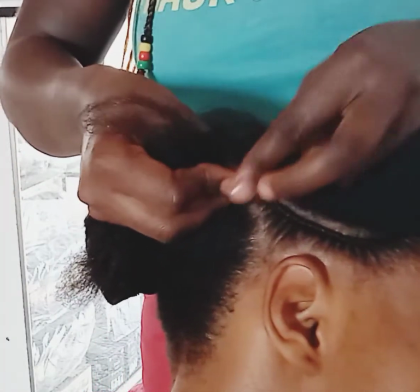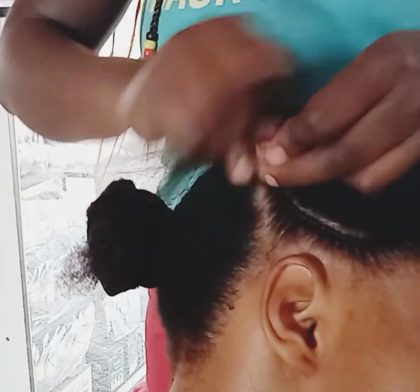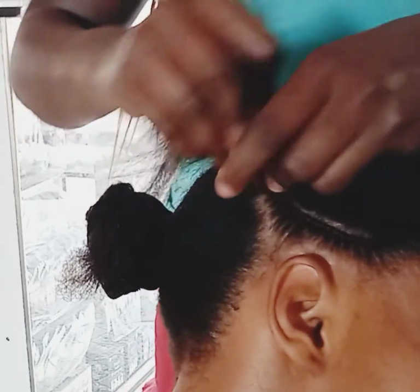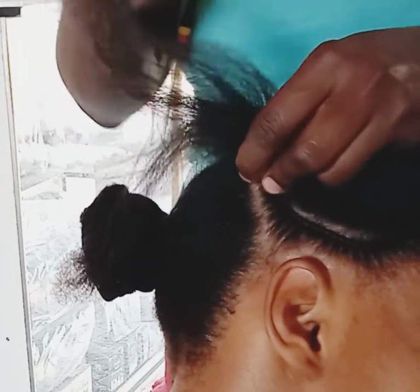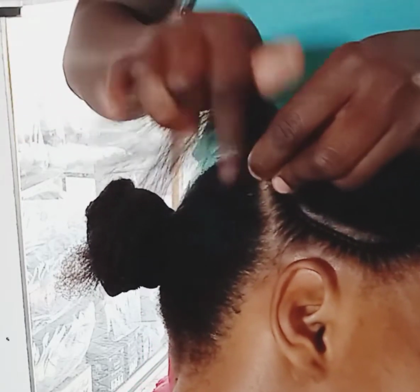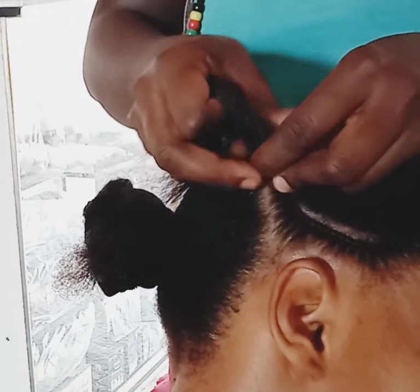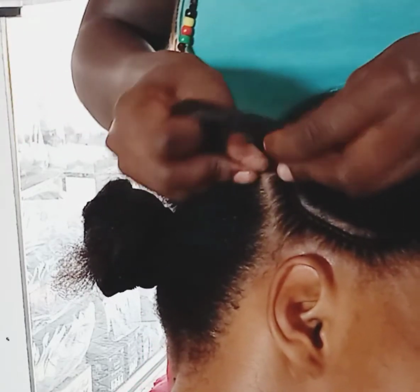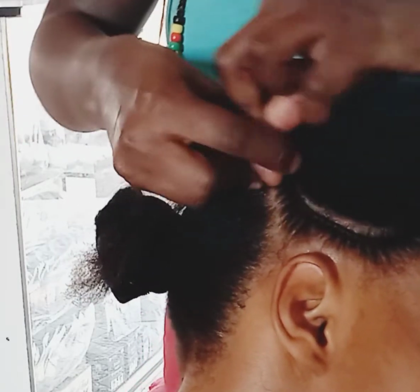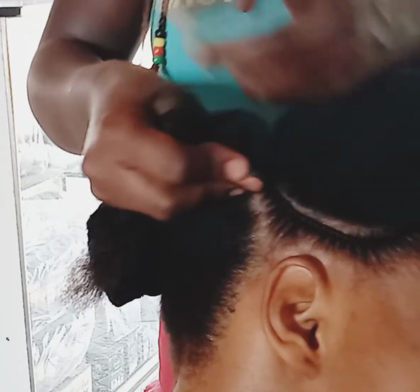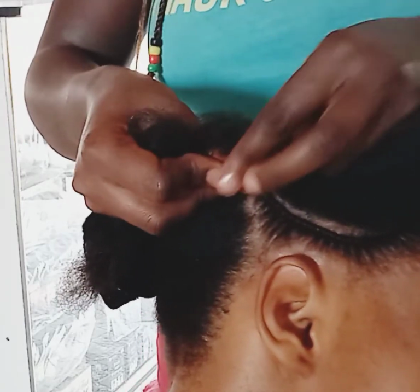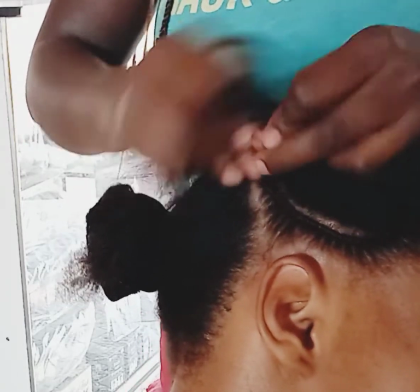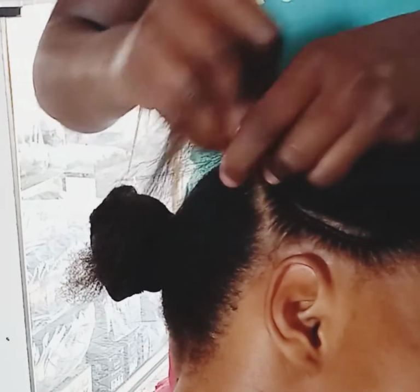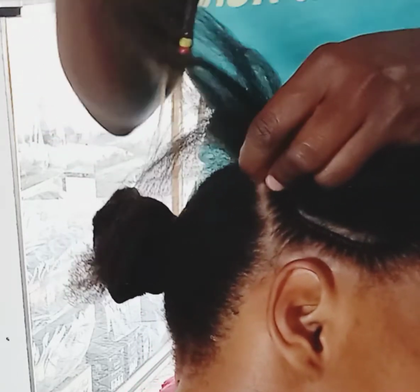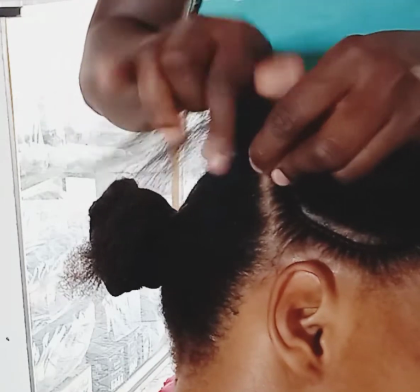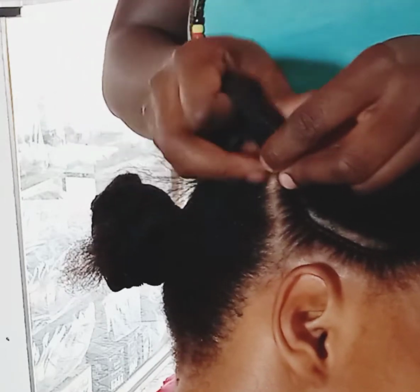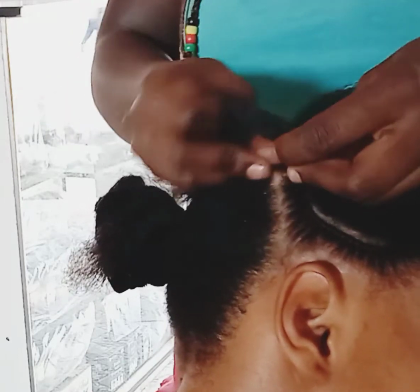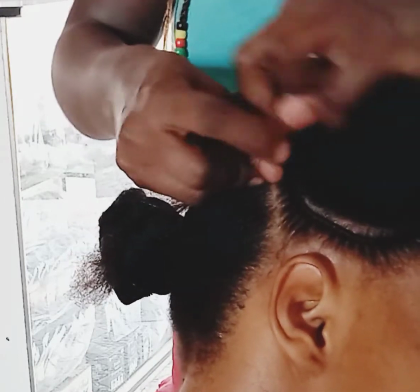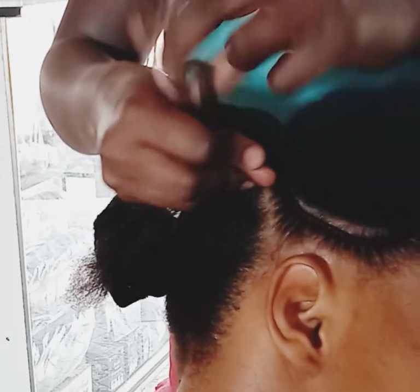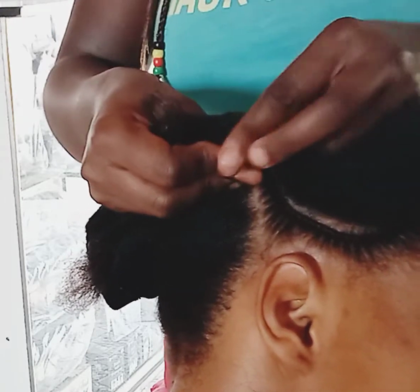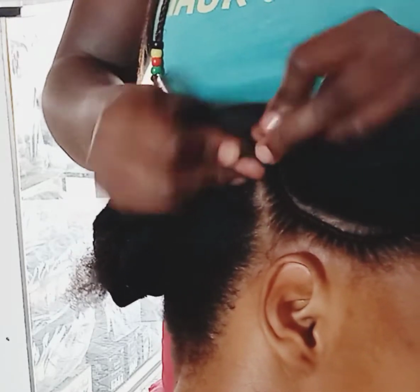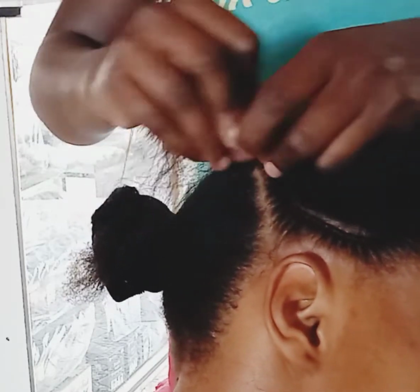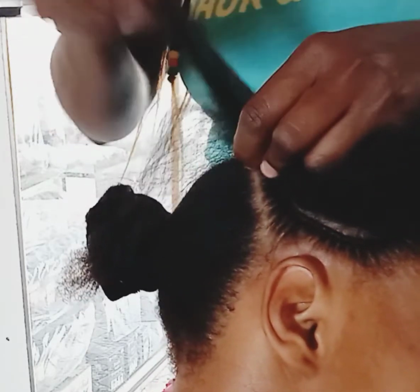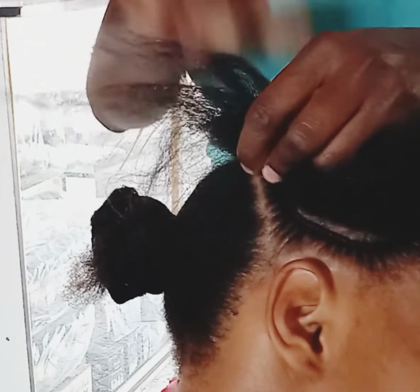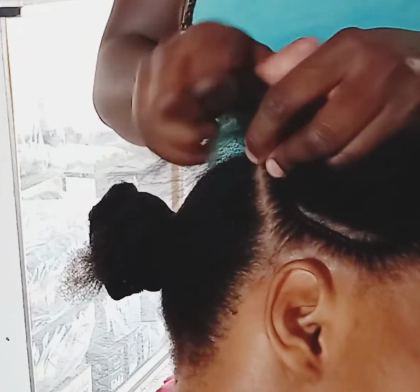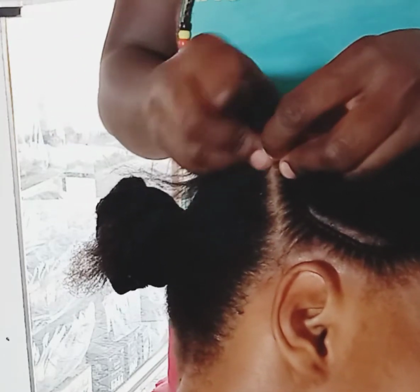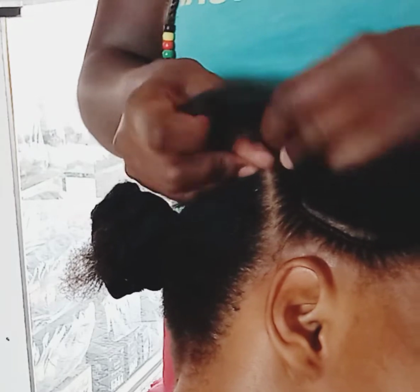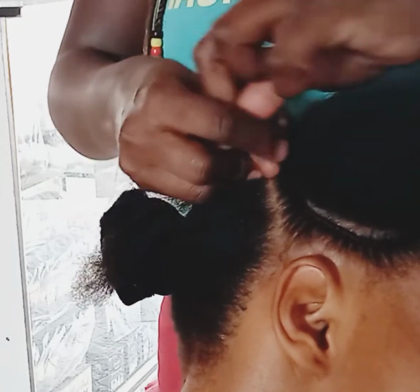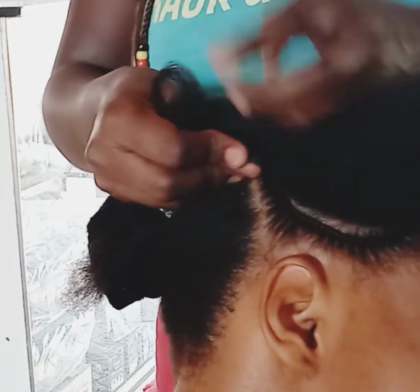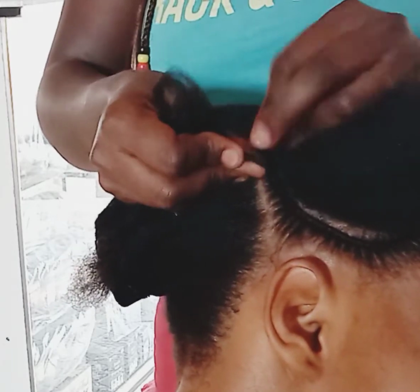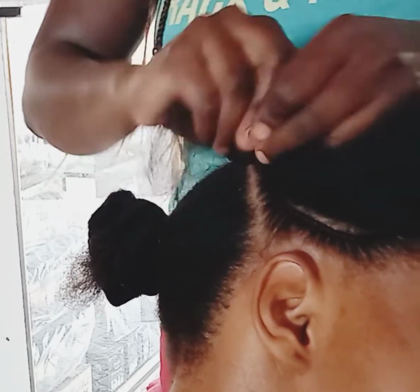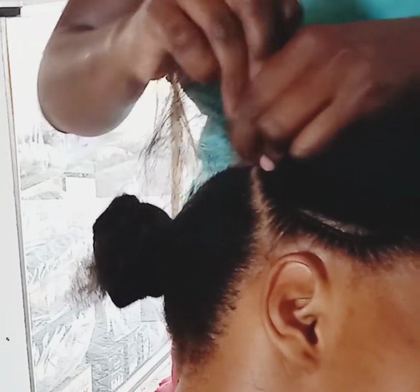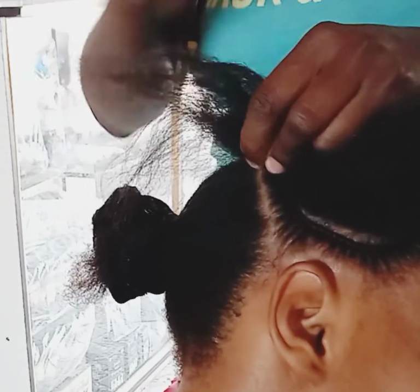Note how I am putting all my fingers together and ensuring that I don't lose grip of that hair, because you have to make the hair or the cornrow a bit tight so that they end up being neat after the whole process.